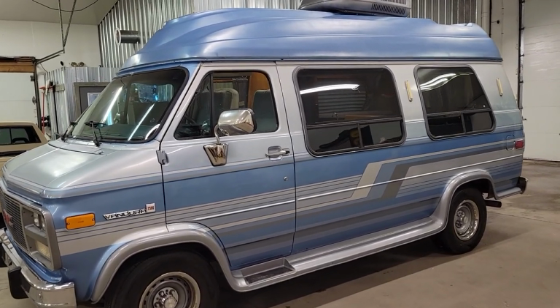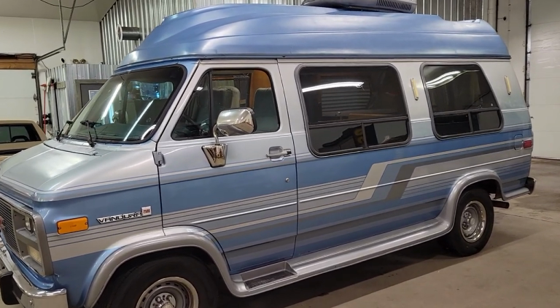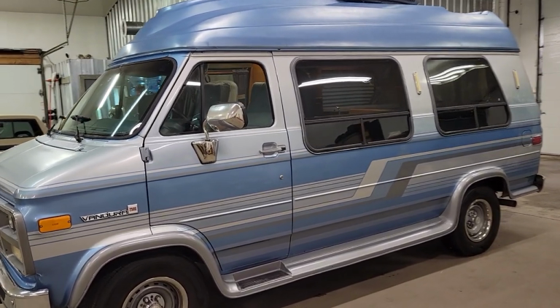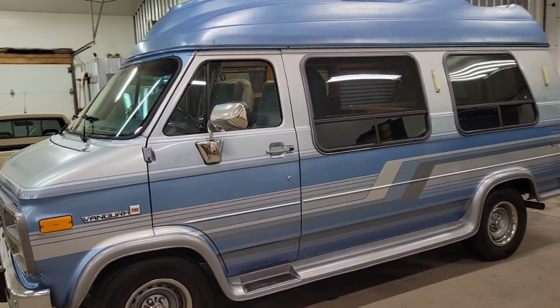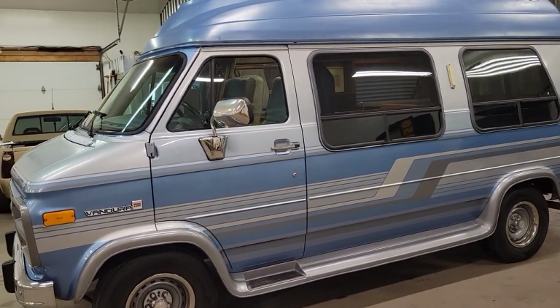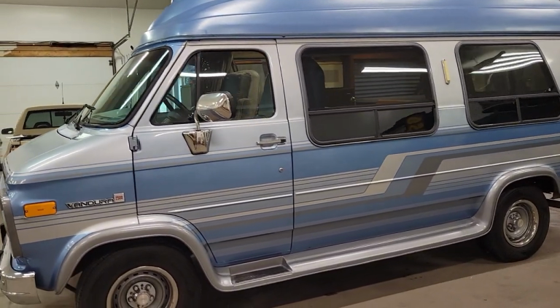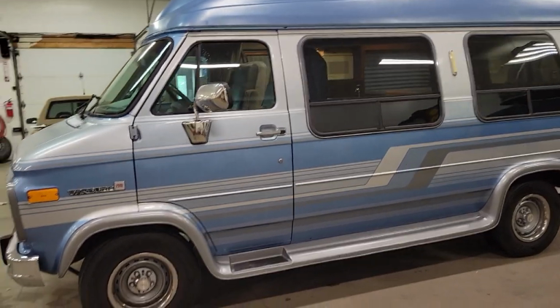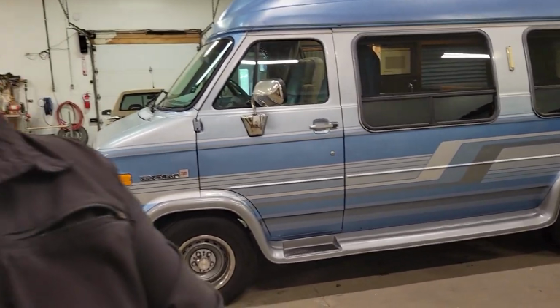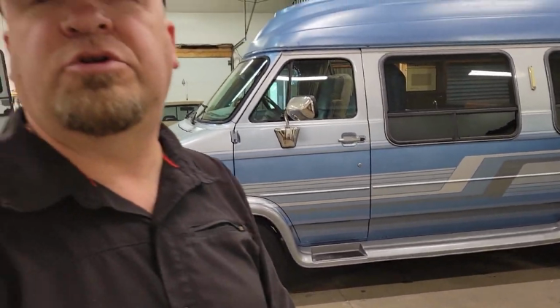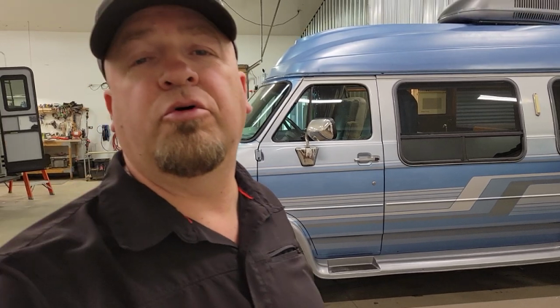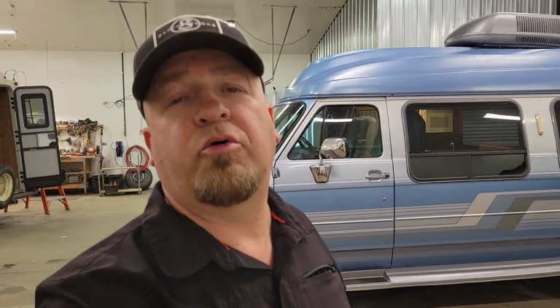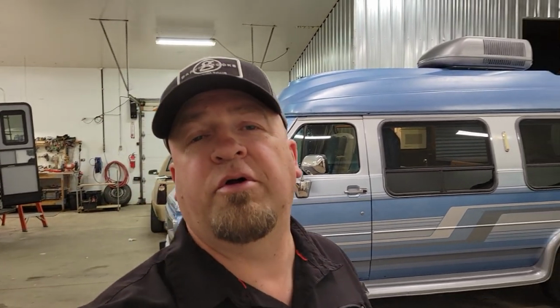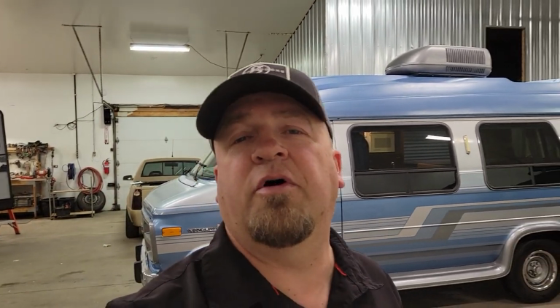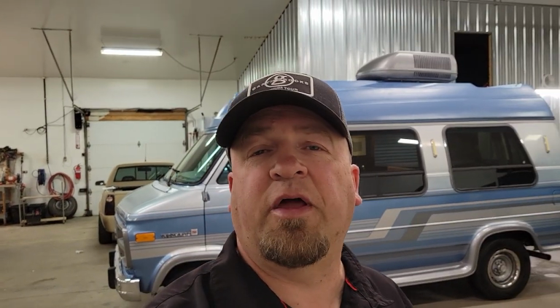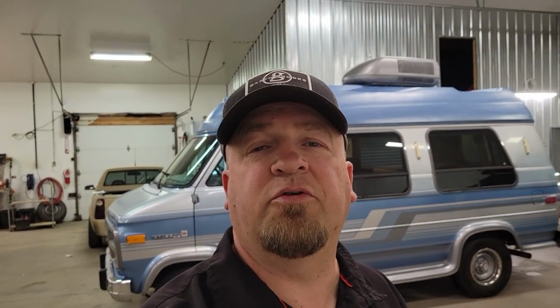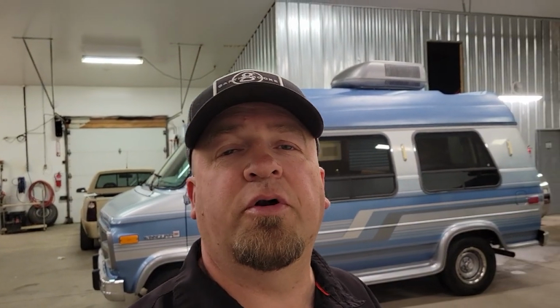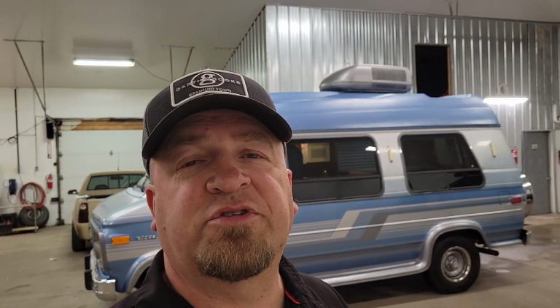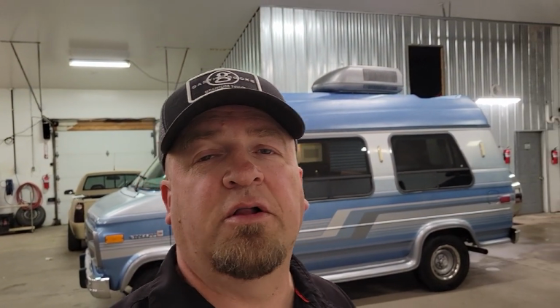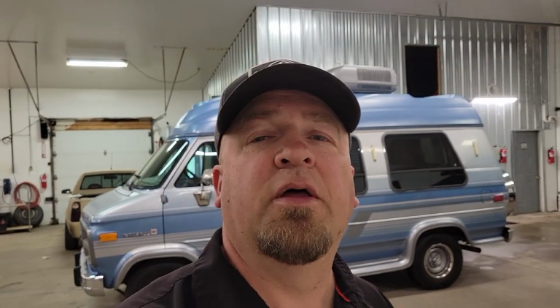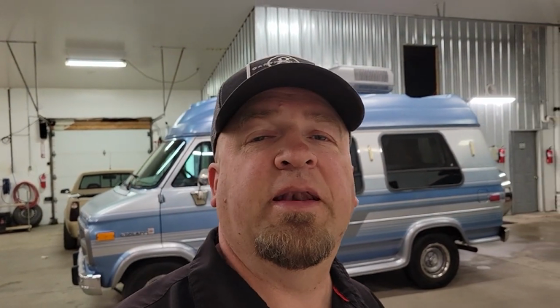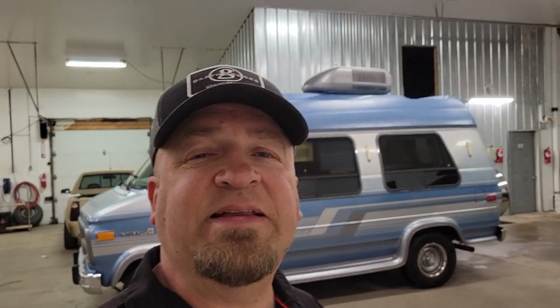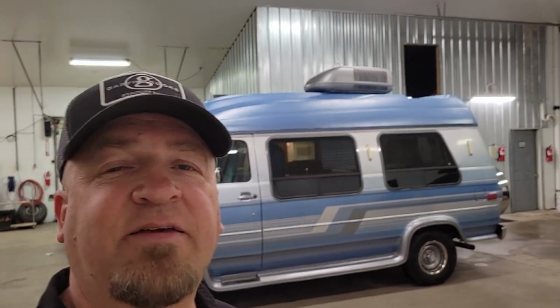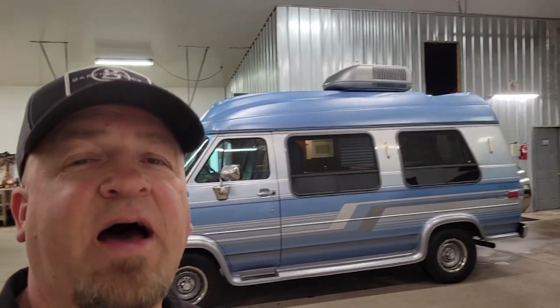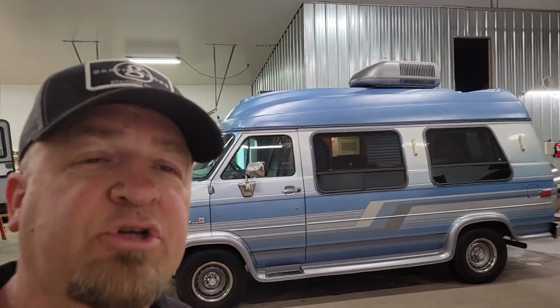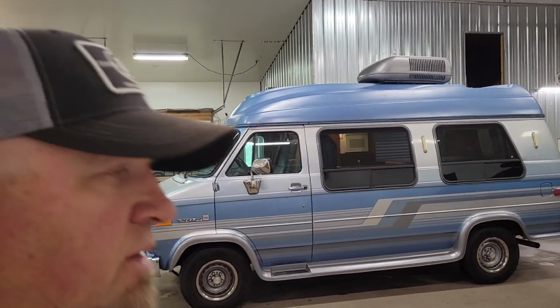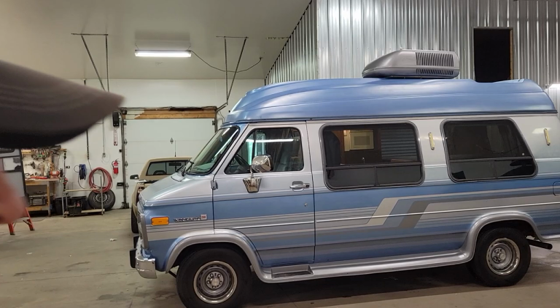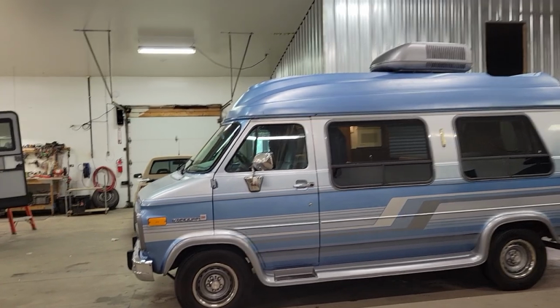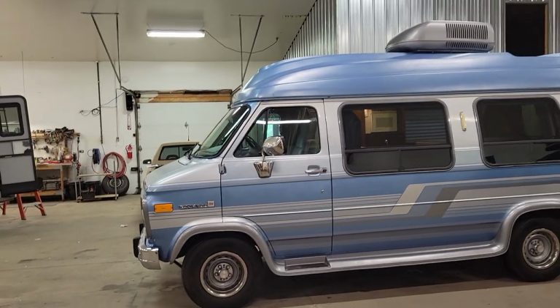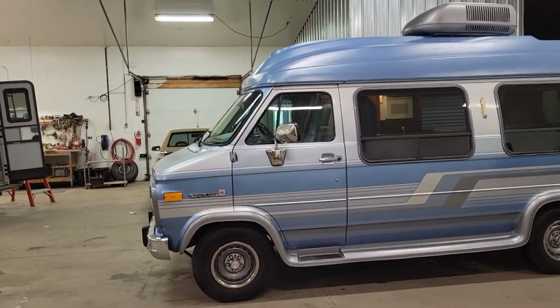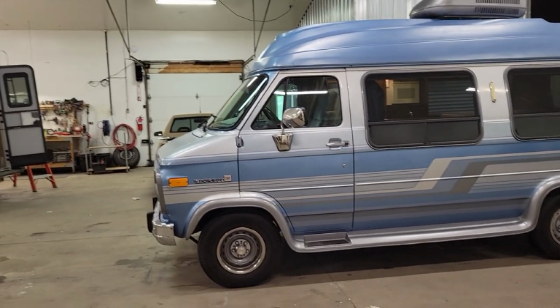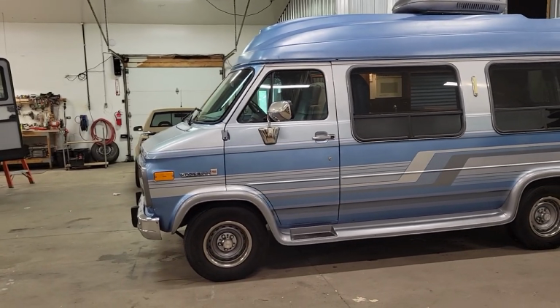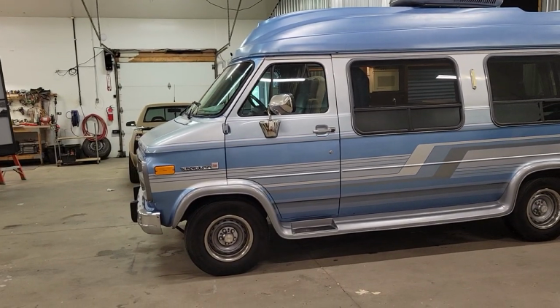Hey everybody, Darren from DNA Auto Sales. I want to show you a quick preview of our latest unit going up for sale — a 1995 GMC Weekender Camper Van.